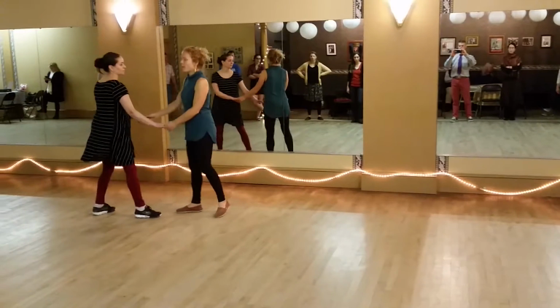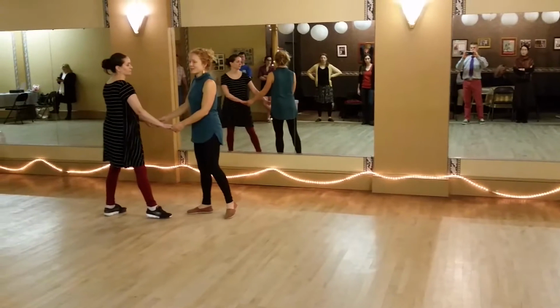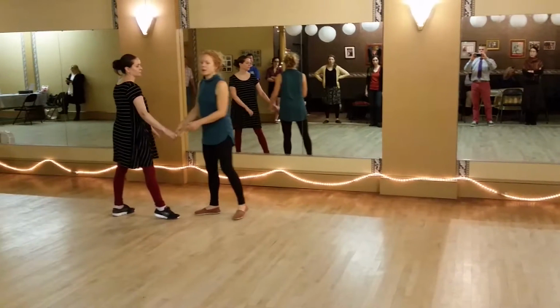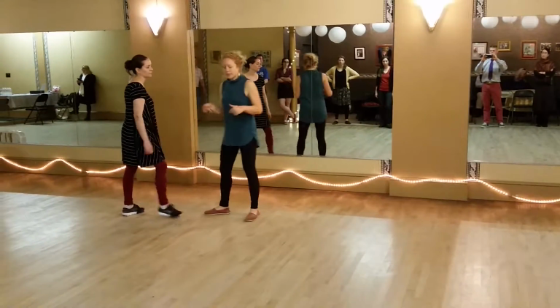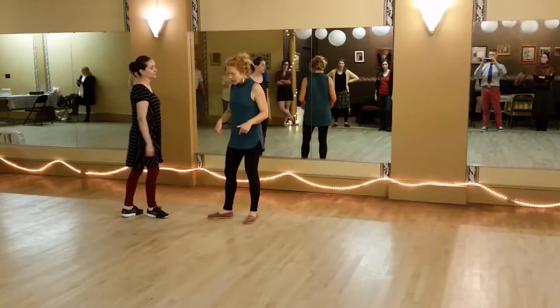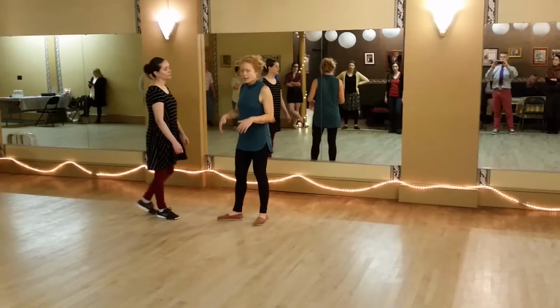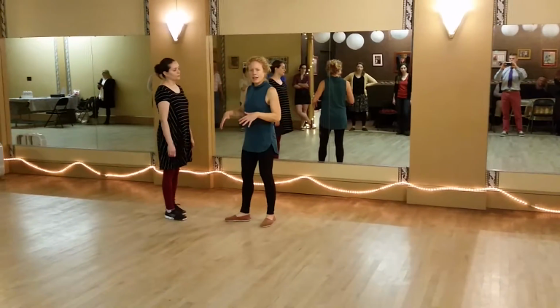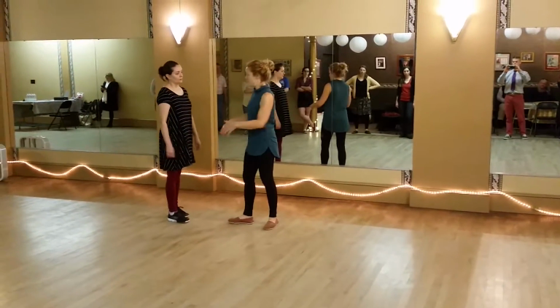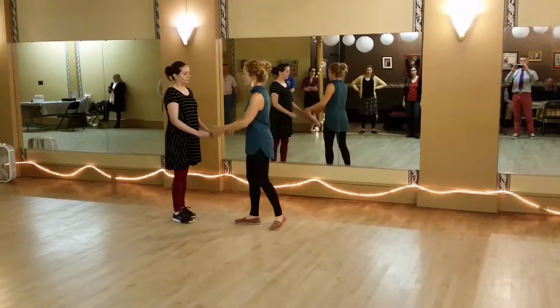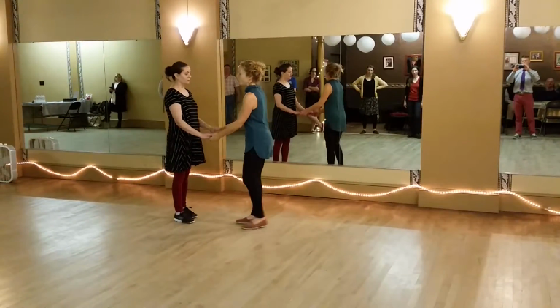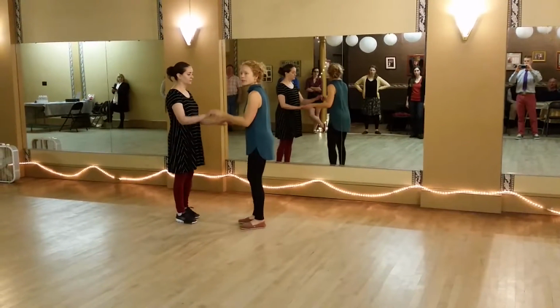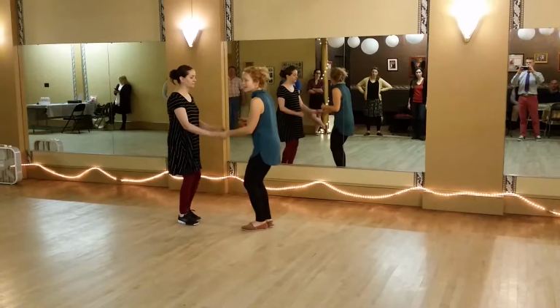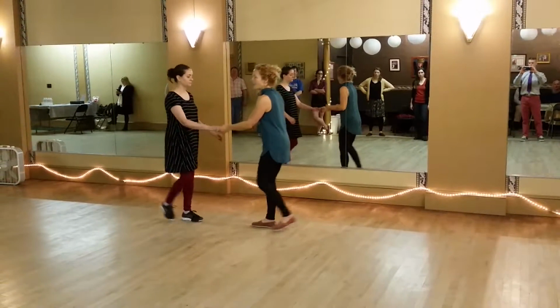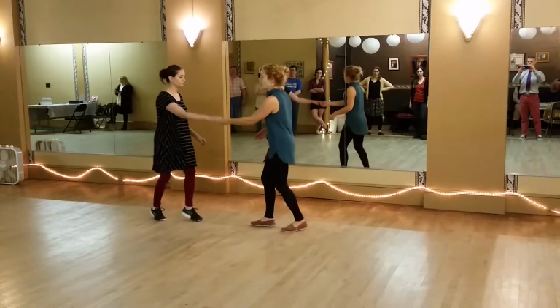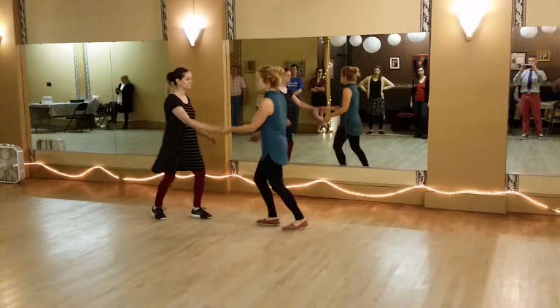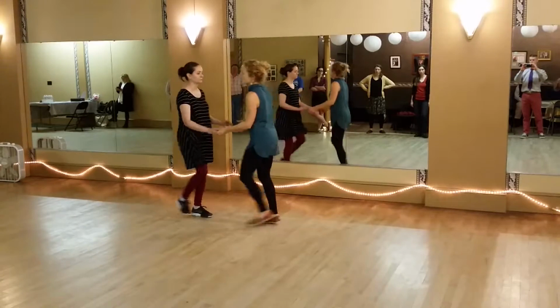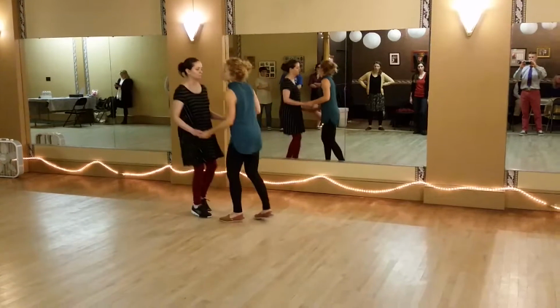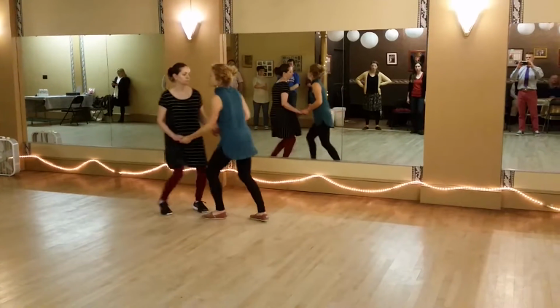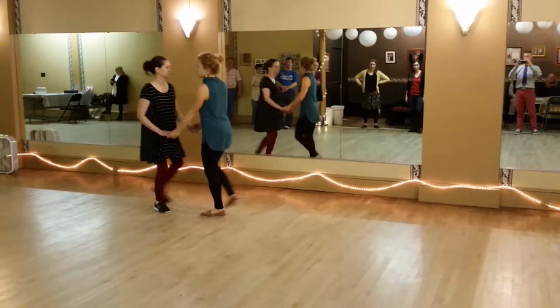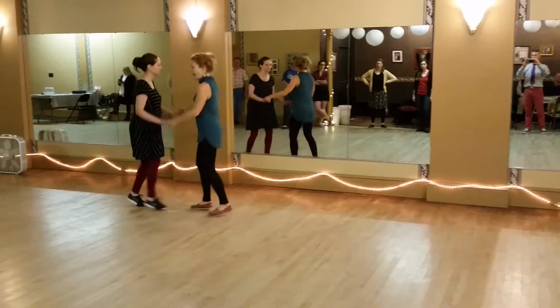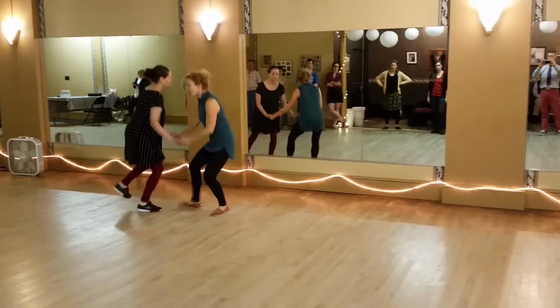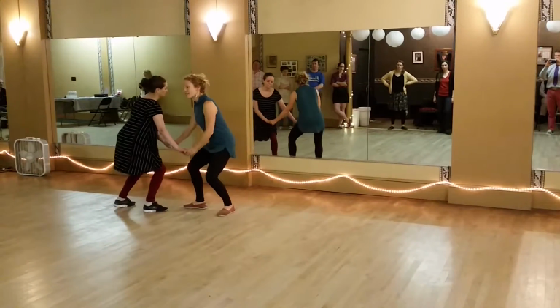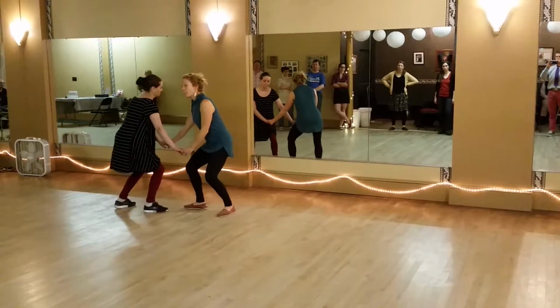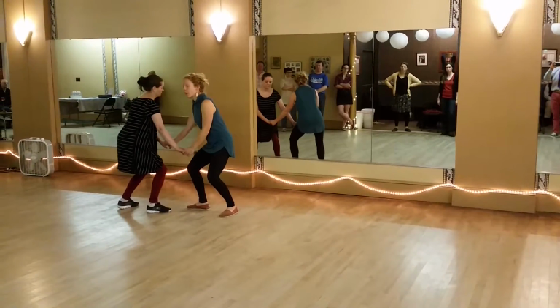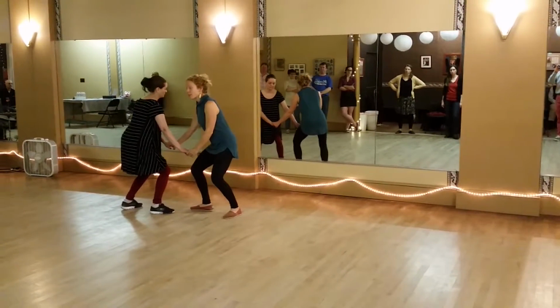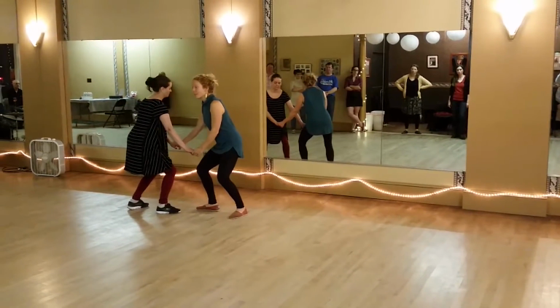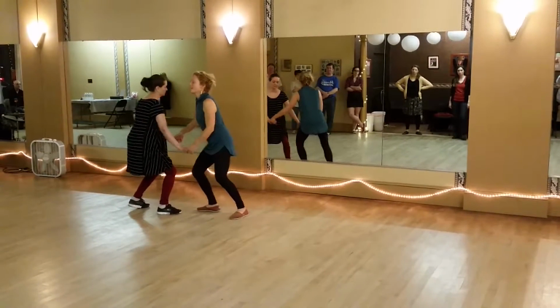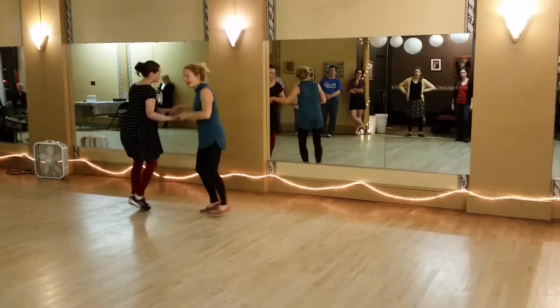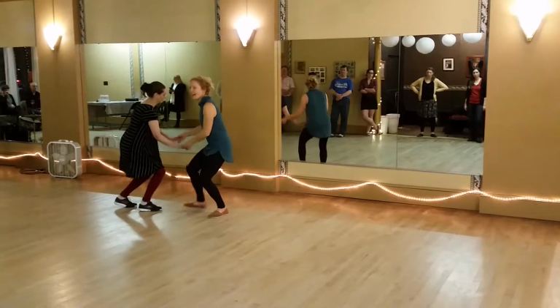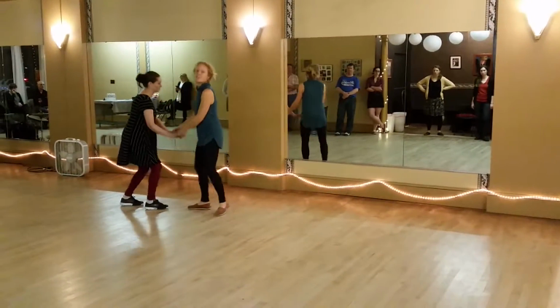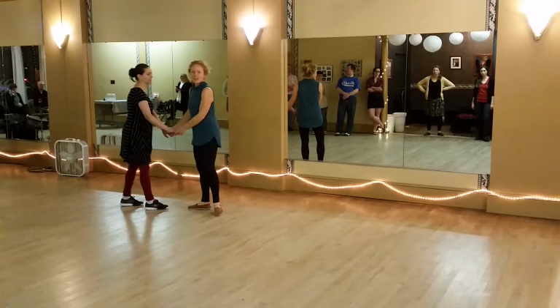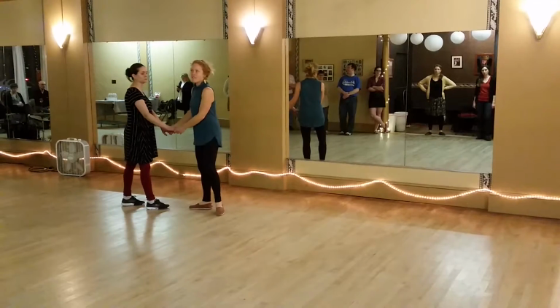What we talked about was the leads getting kind of down there — I'm really relaxed in my frame — and we start these first couple triples, and then I tense up, telling the follow something's going to happen here, and eight, and we finish it off.